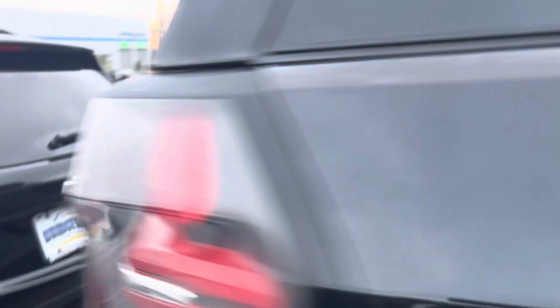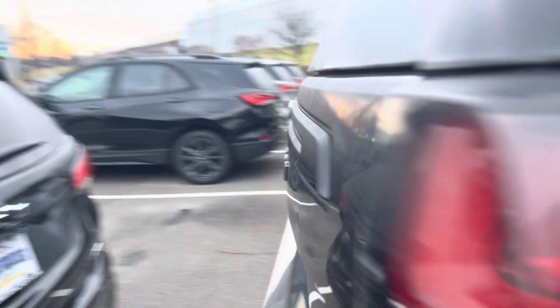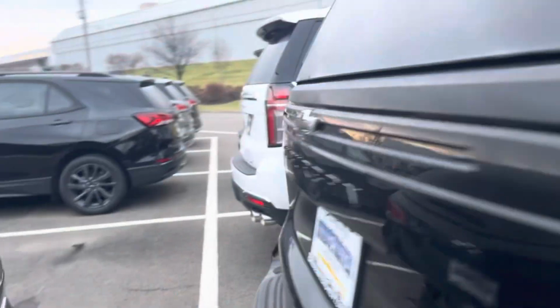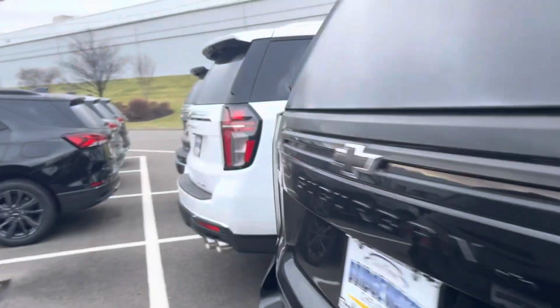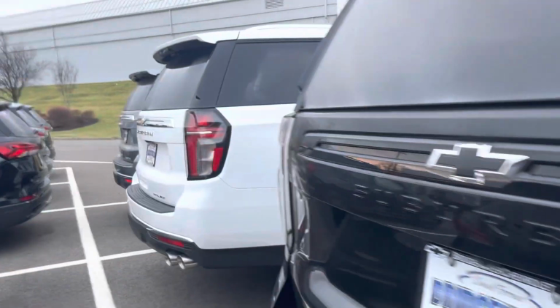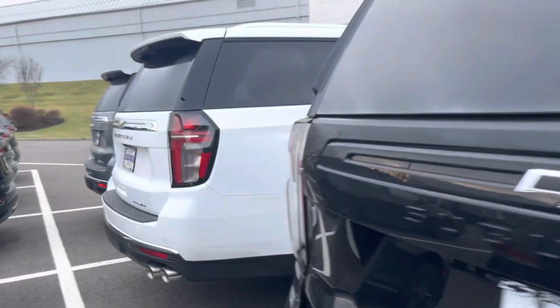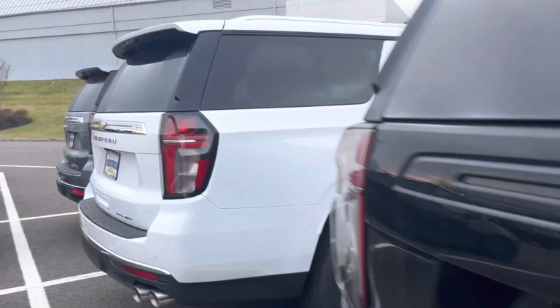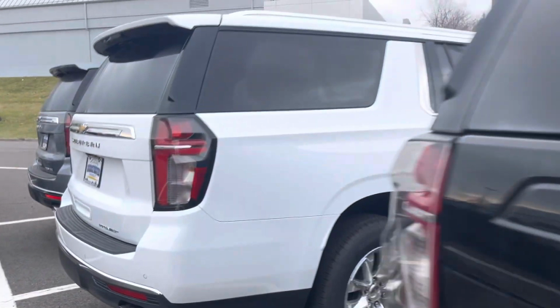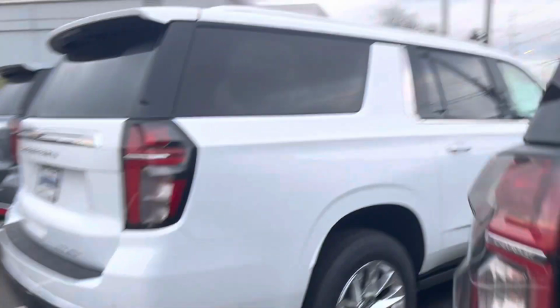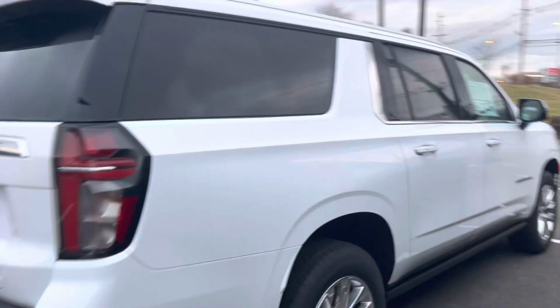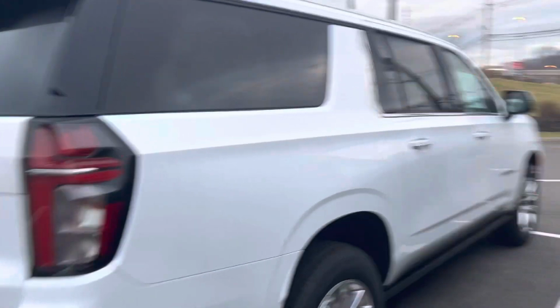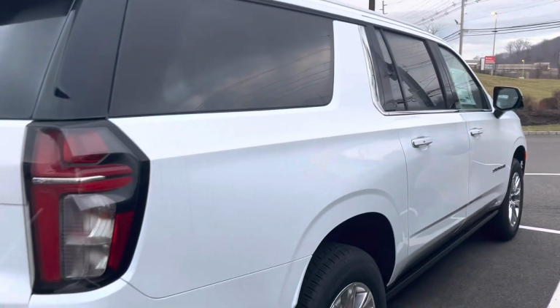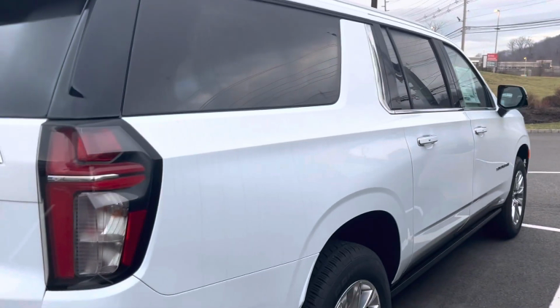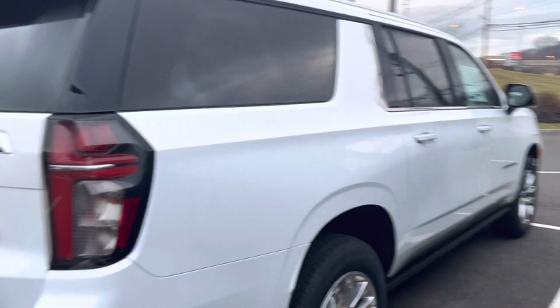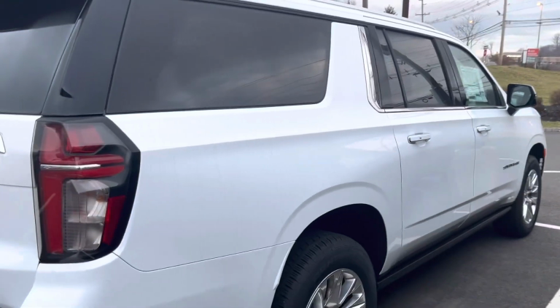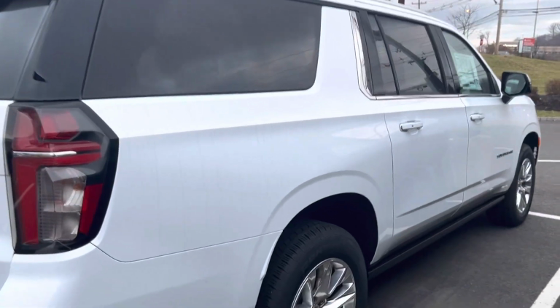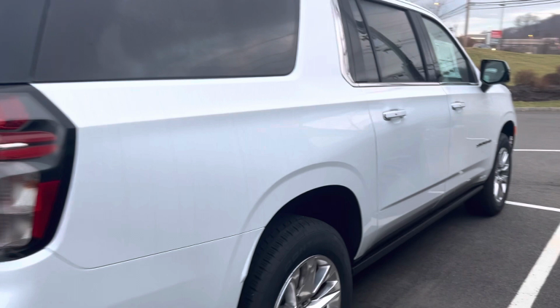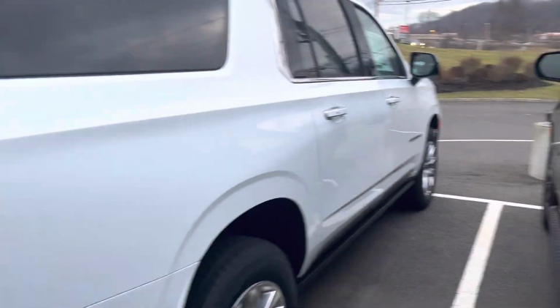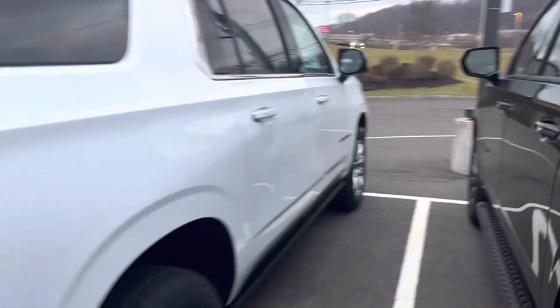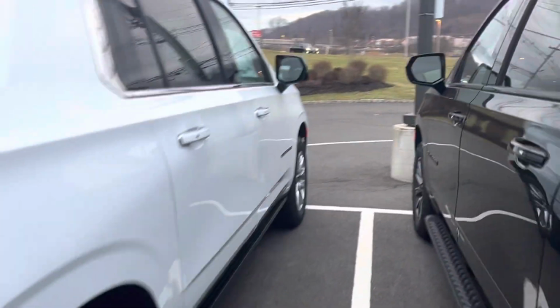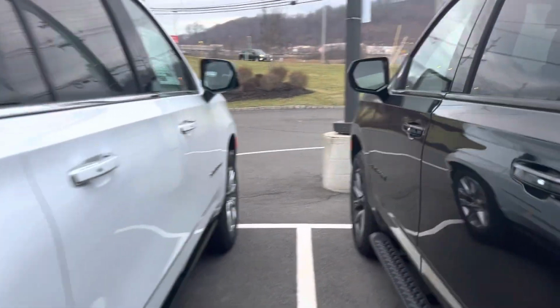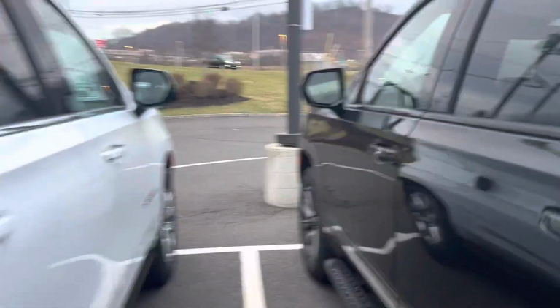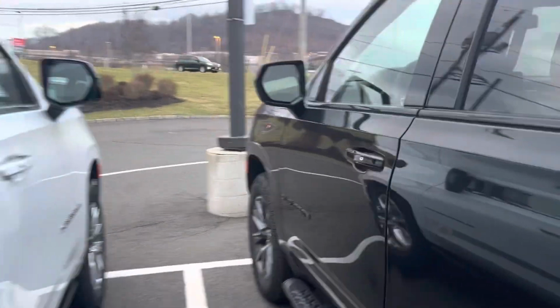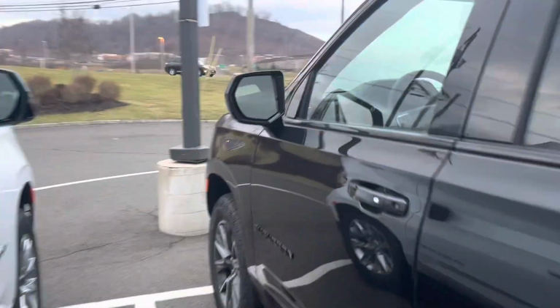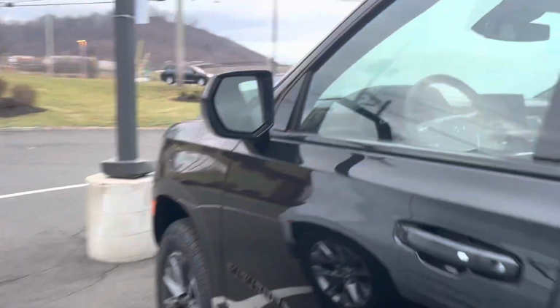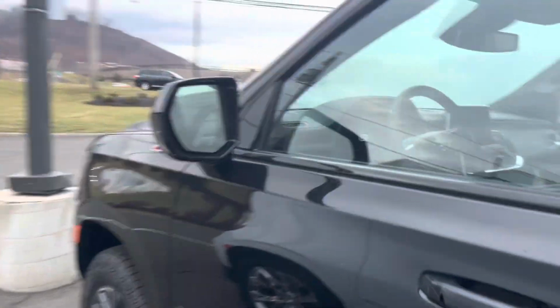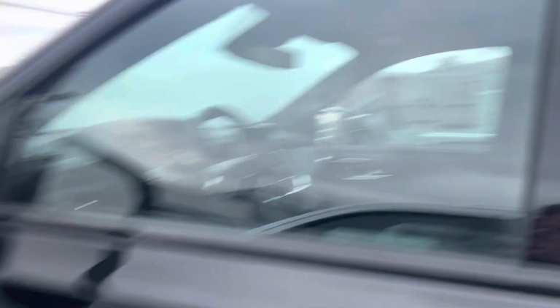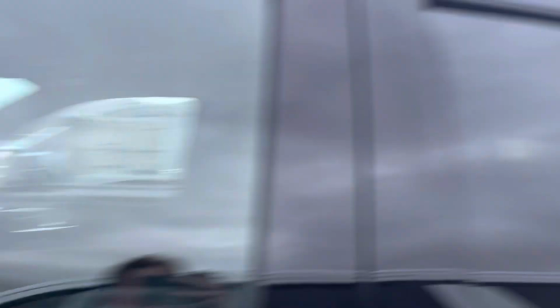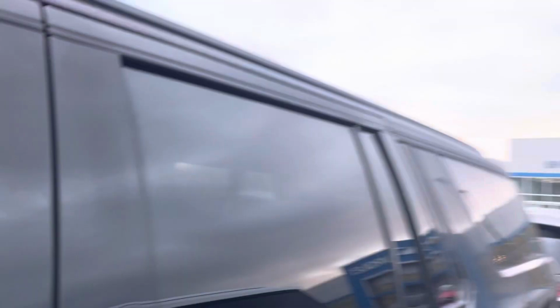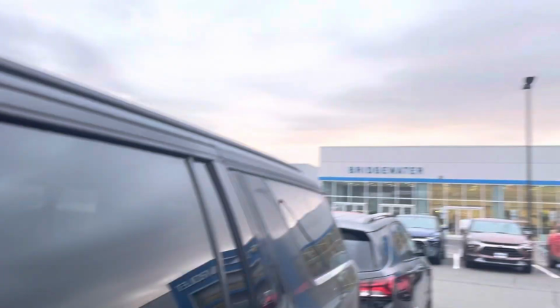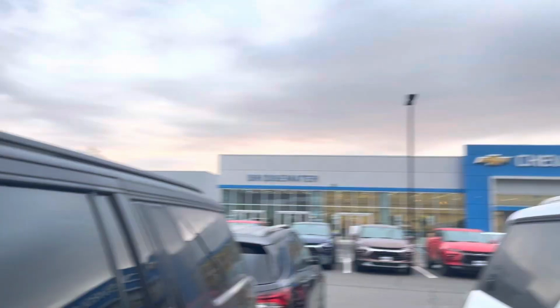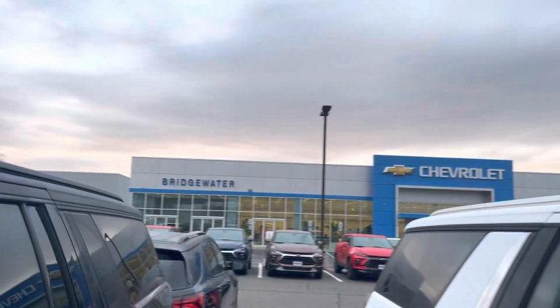I've got an LT and Premier here as well. Please let me know what you think. Thanks so much — it's Noah from Bridgewater Chevy.